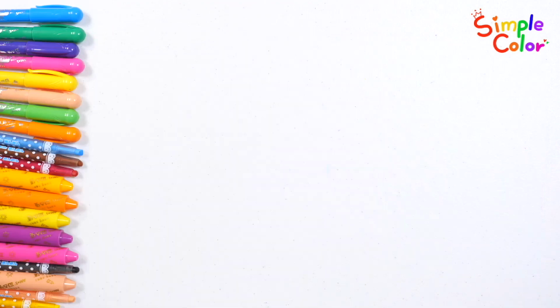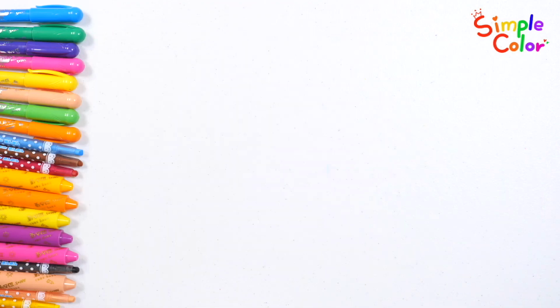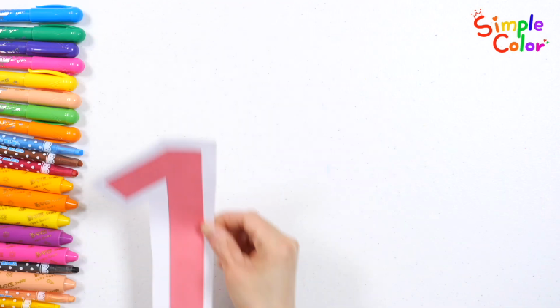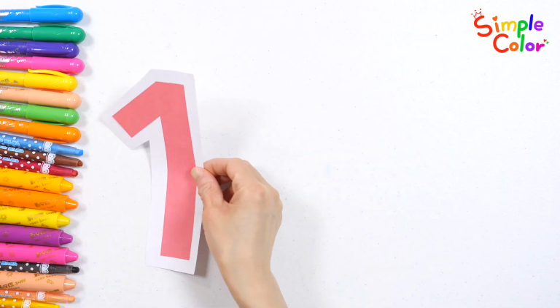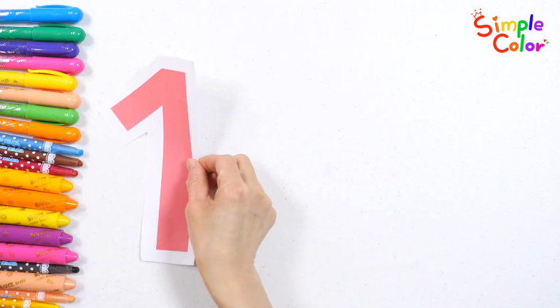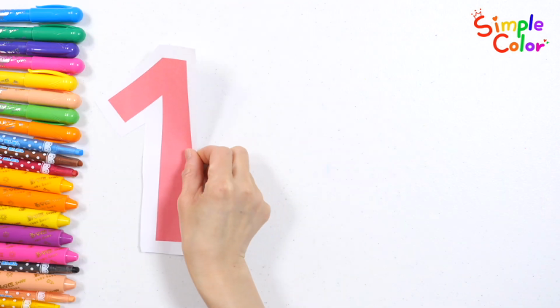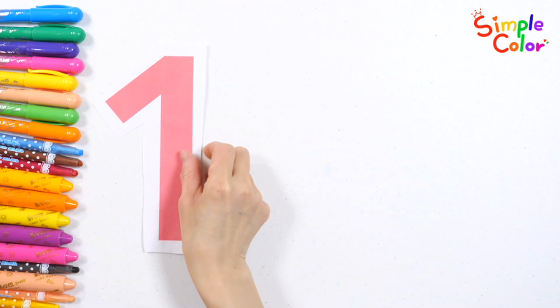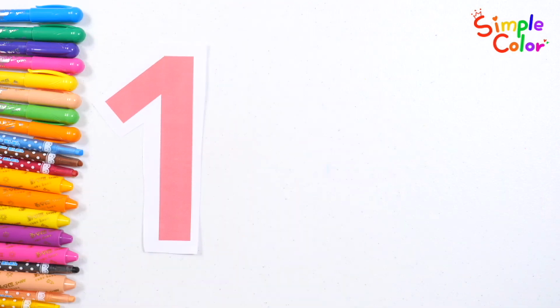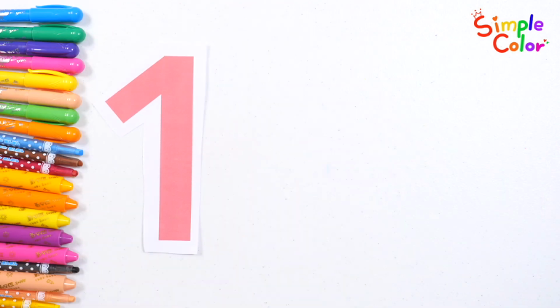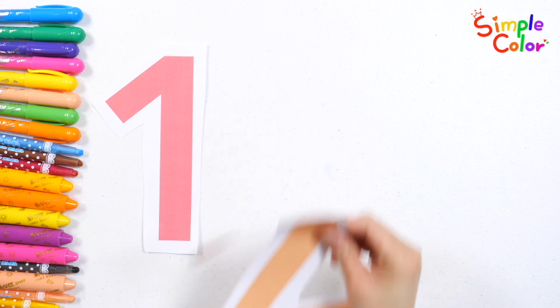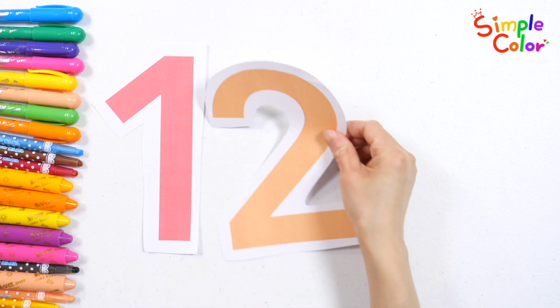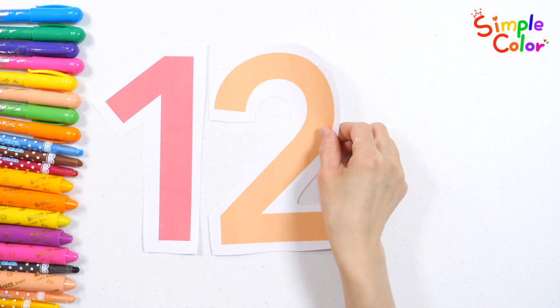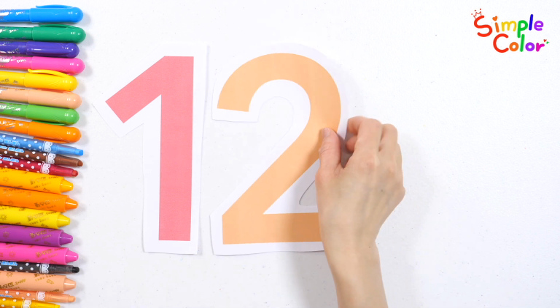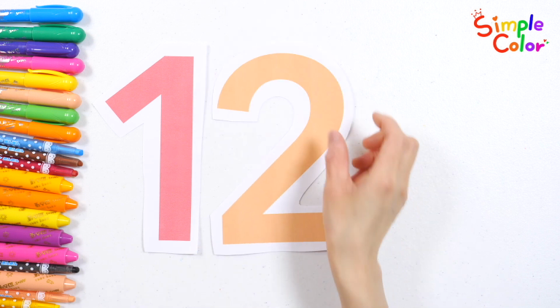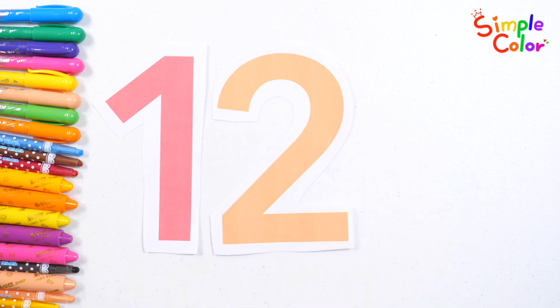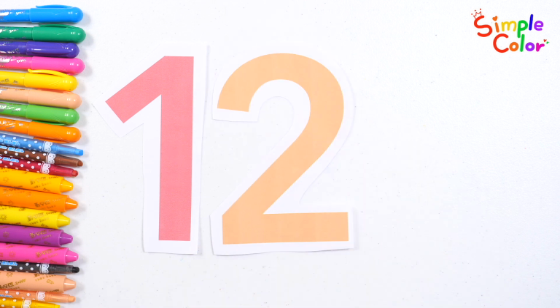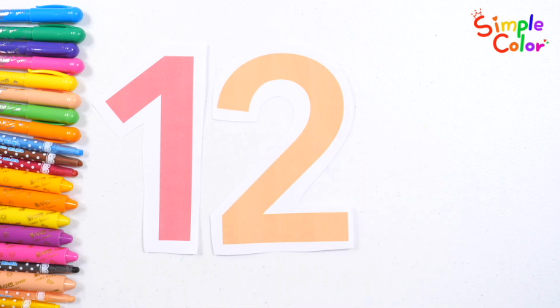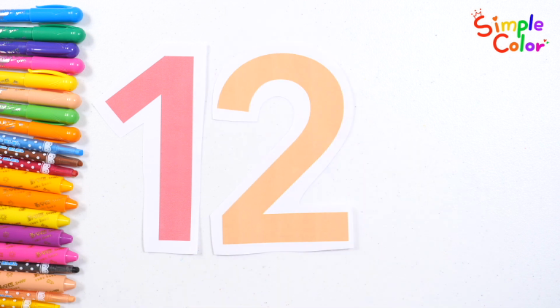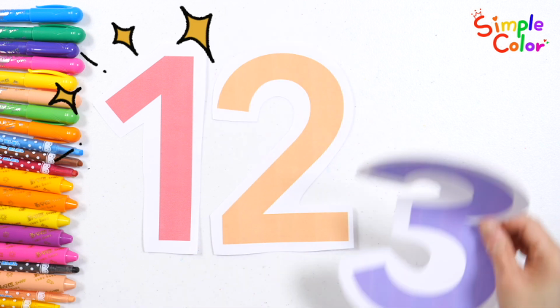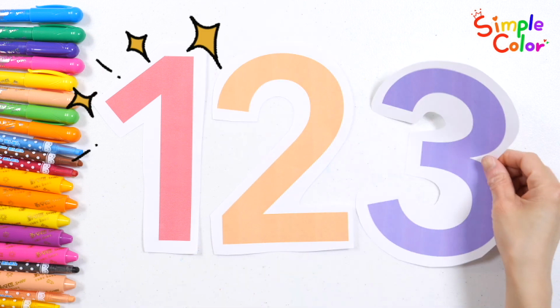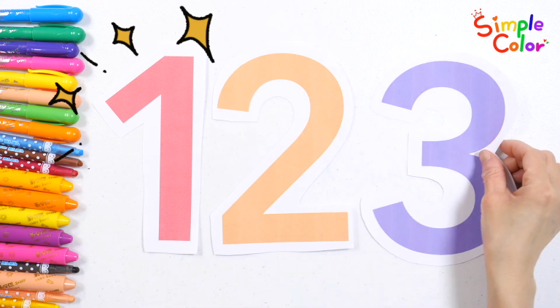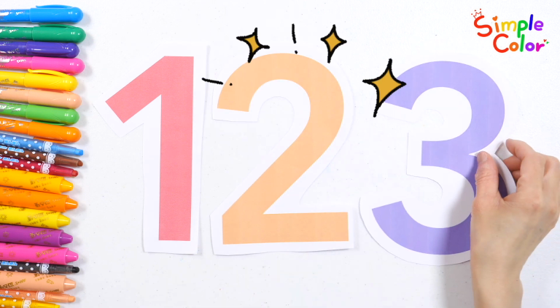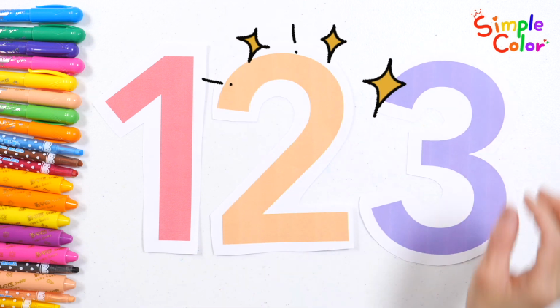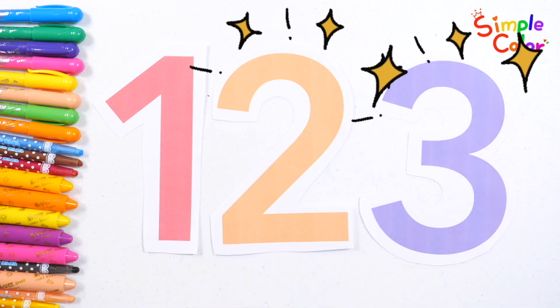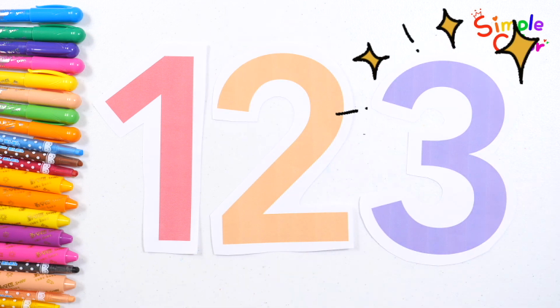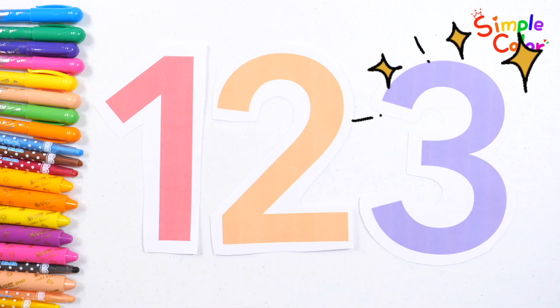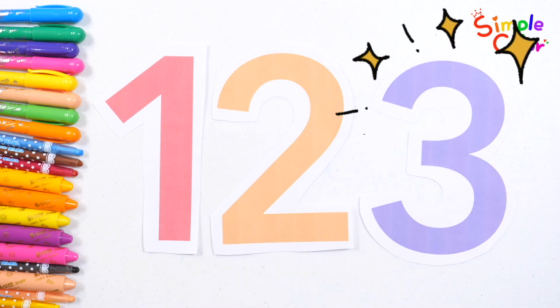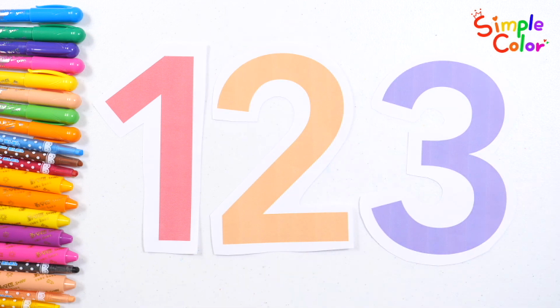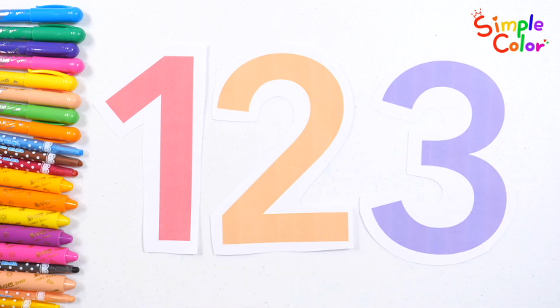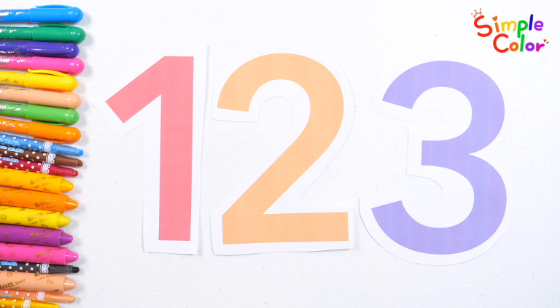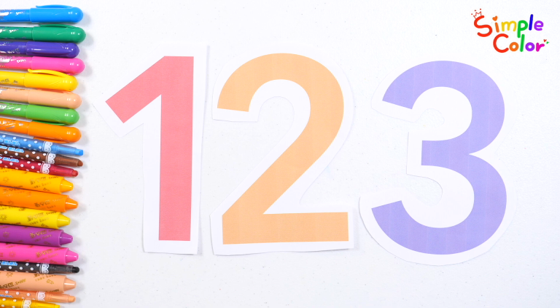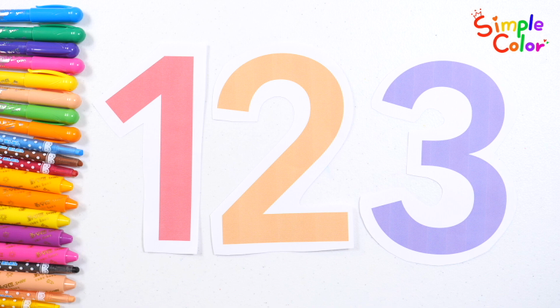Today, we learned how to count, find, and write the numbers one, two, and three. Good job!